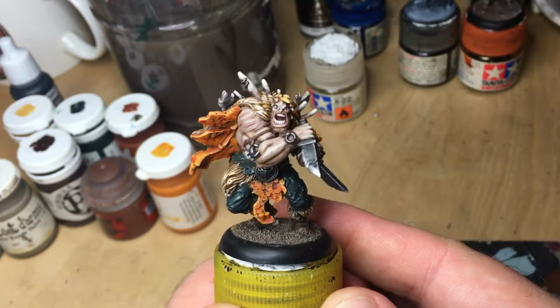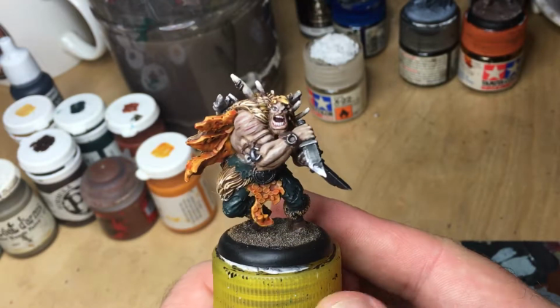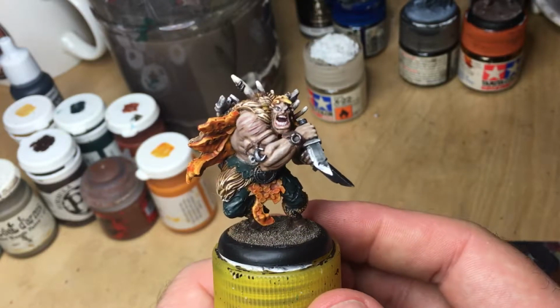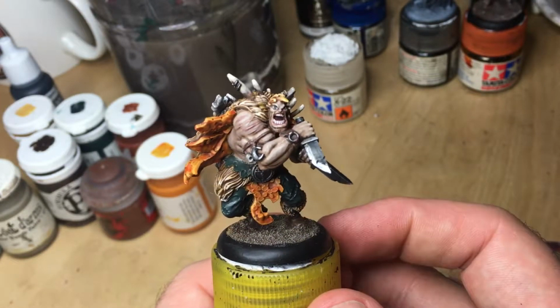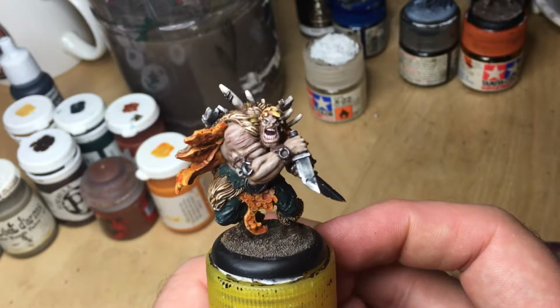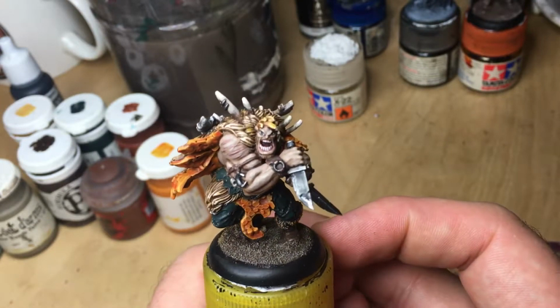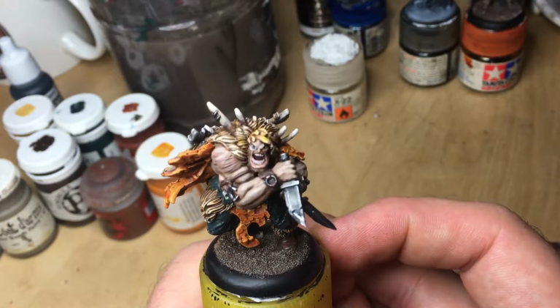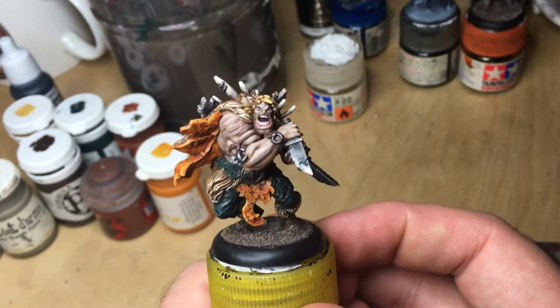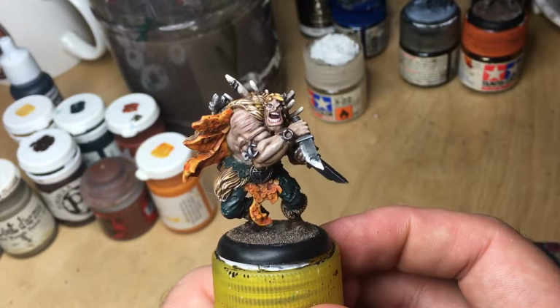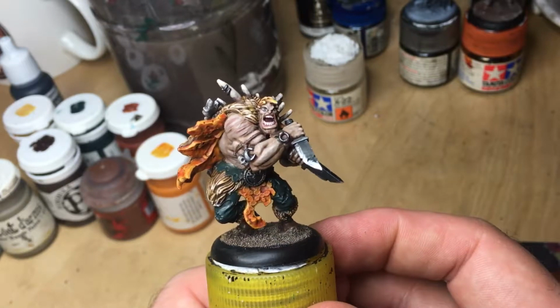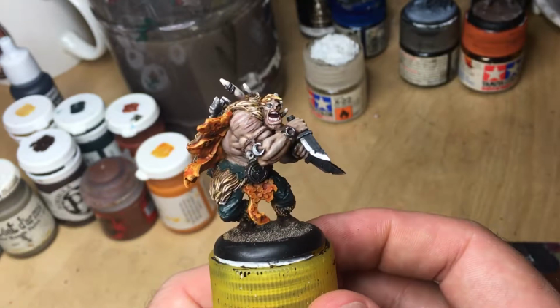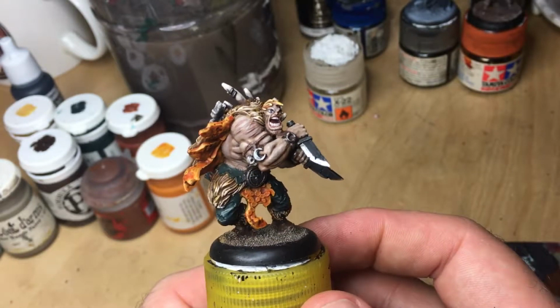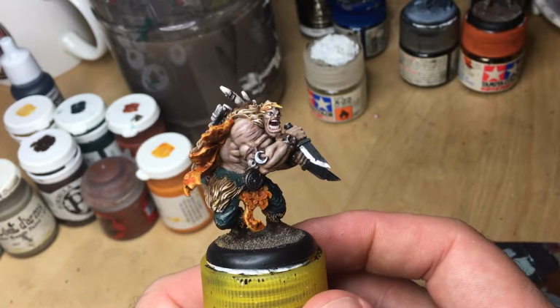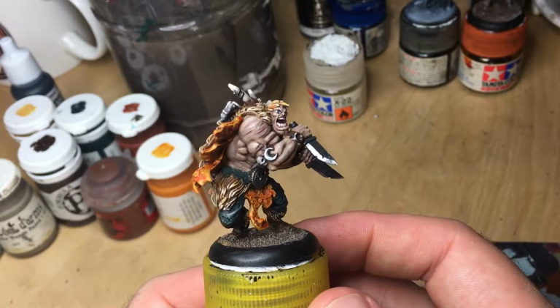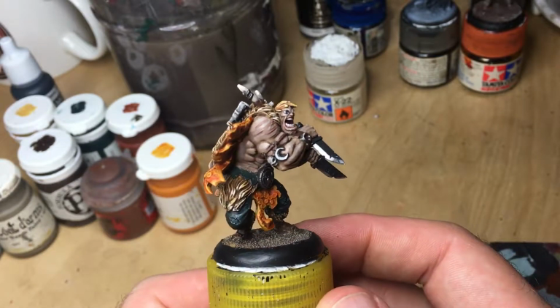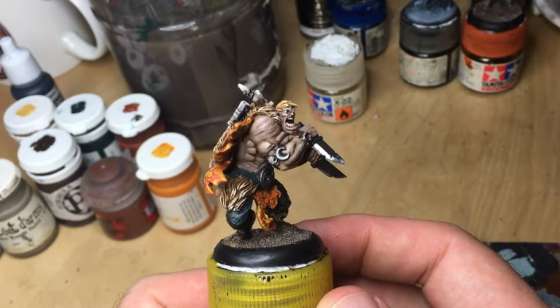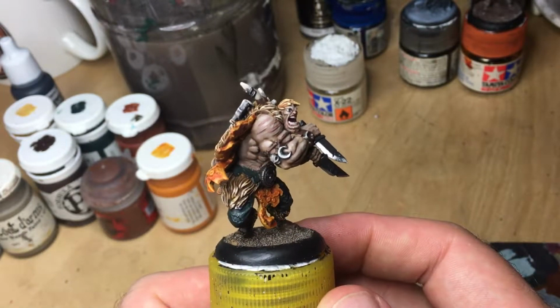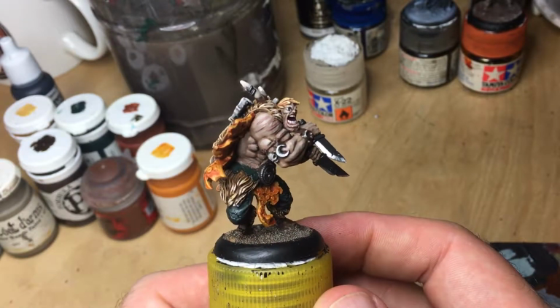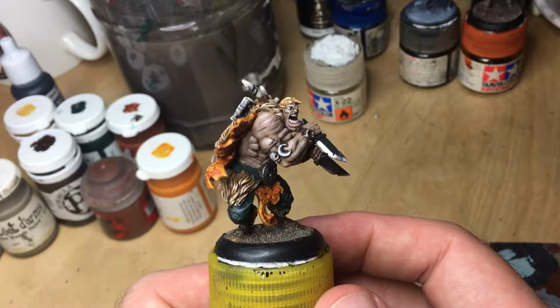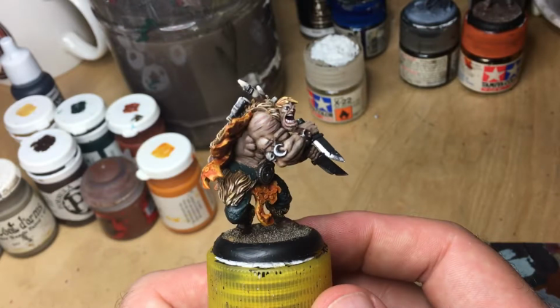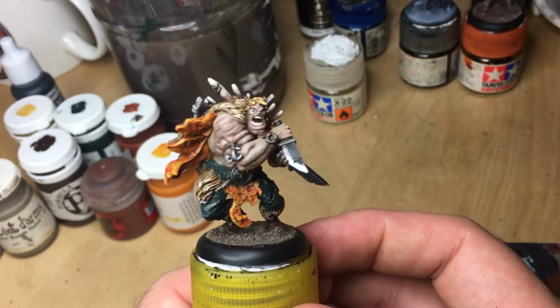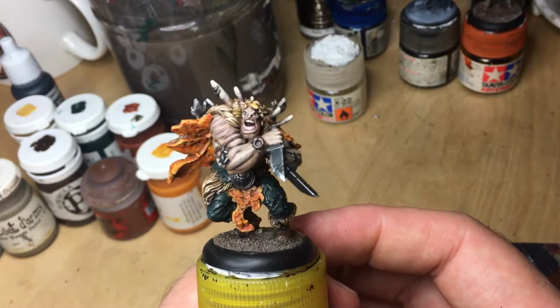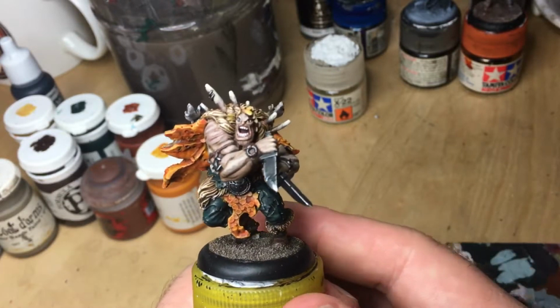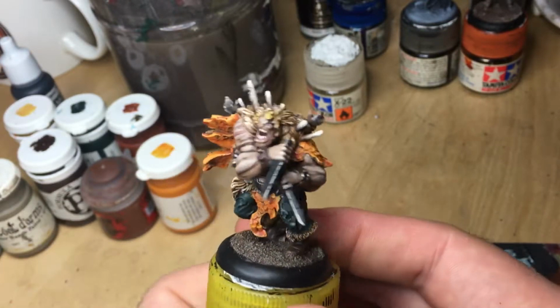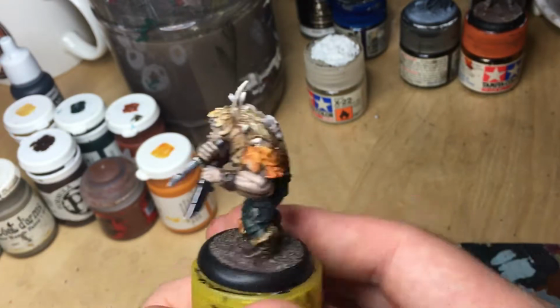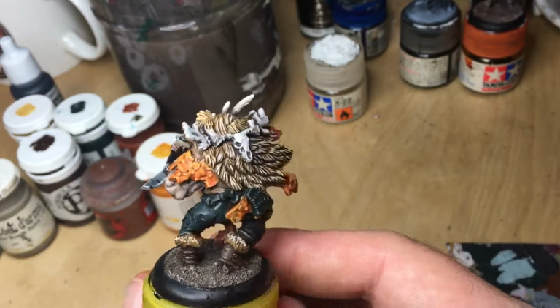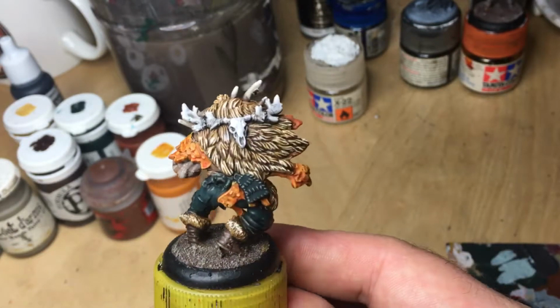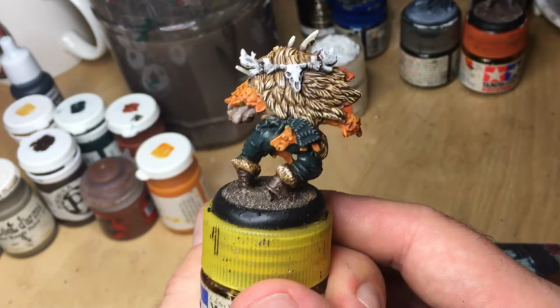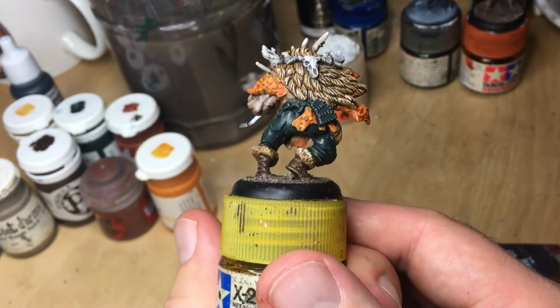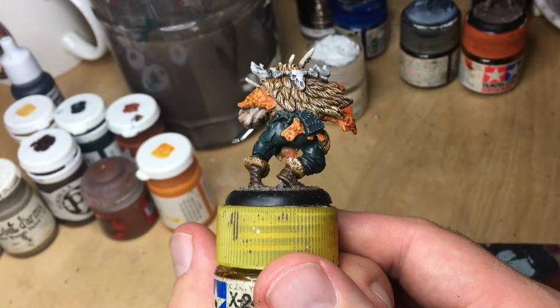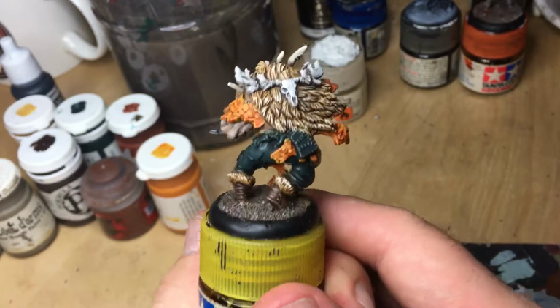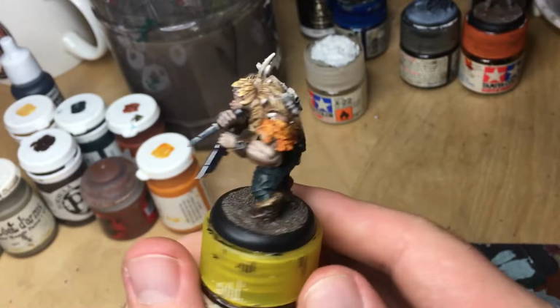It just wasn't a sculpt I thought I was going to enjoy, but then when I actually painted him up he was a lot of fun to do. Look at that freaky large mouth! Really enjoyable model, but he doesn't really fit his base at all — it's about twice the size.